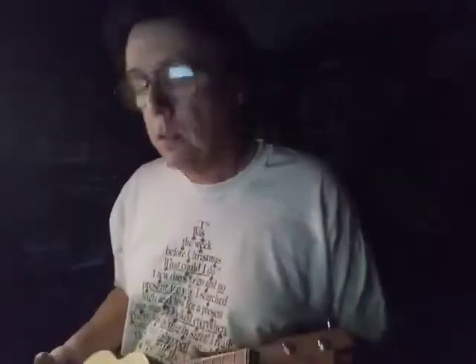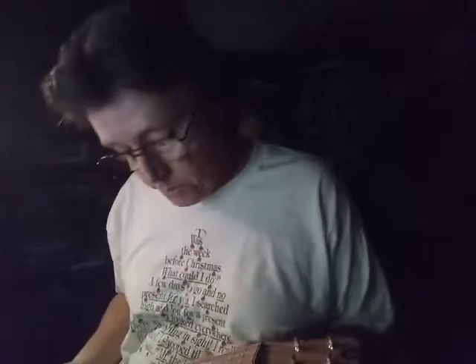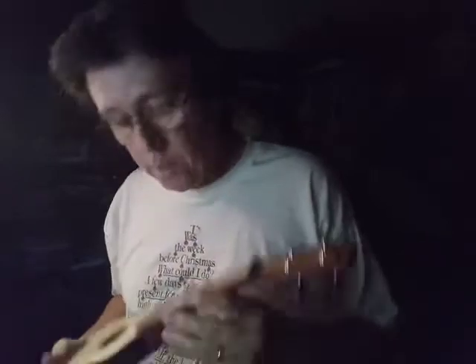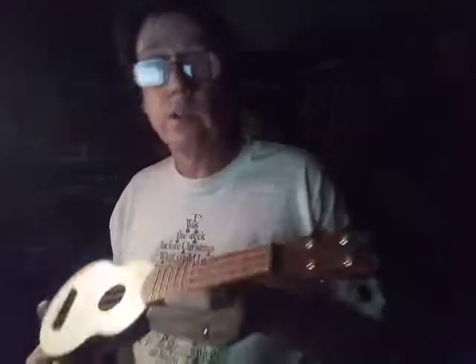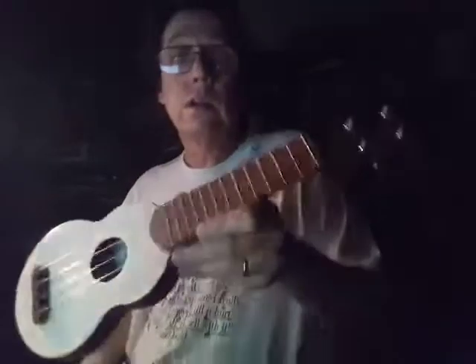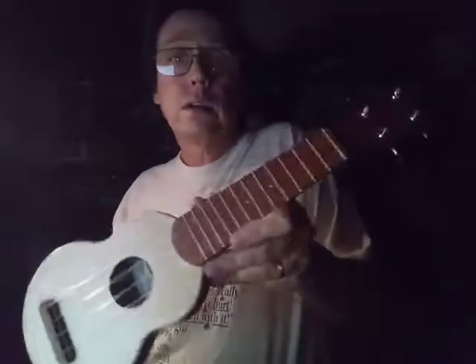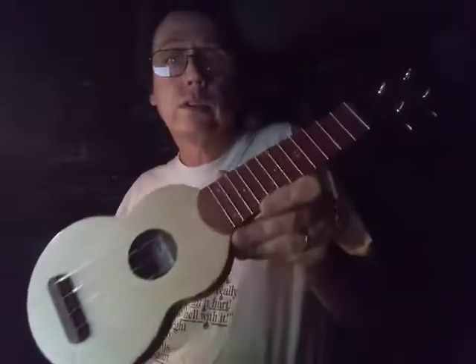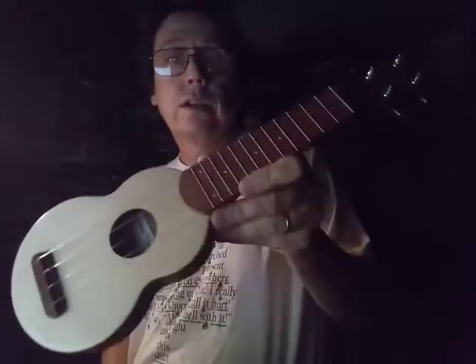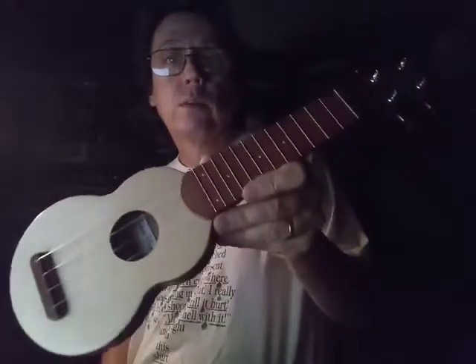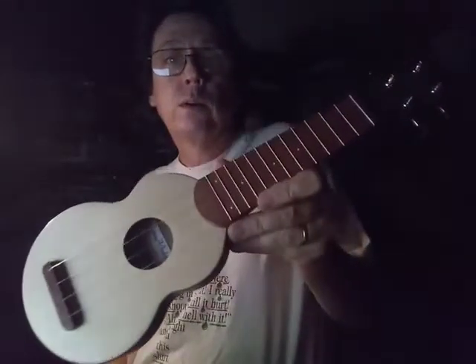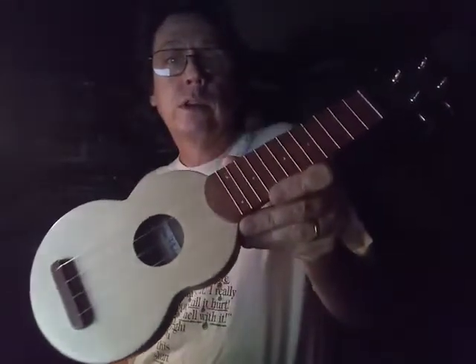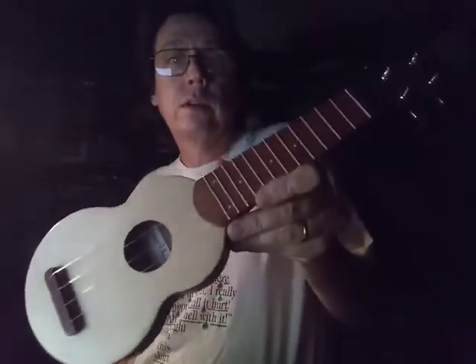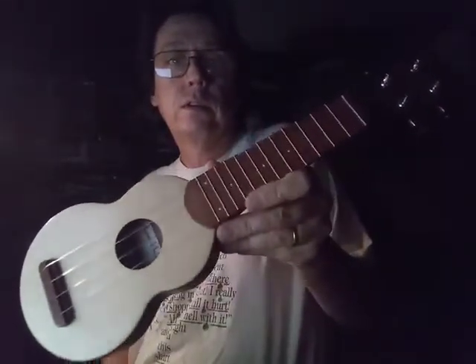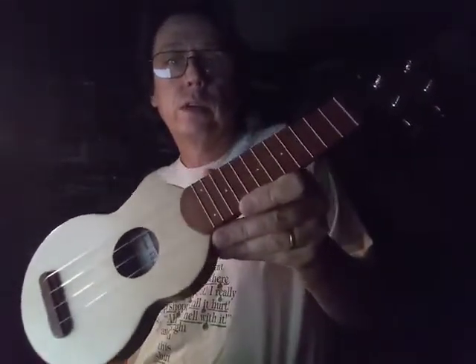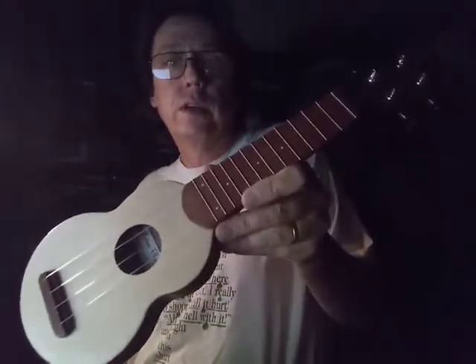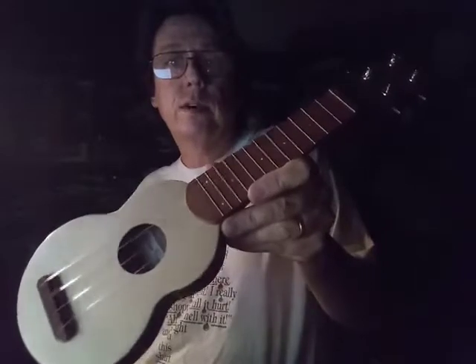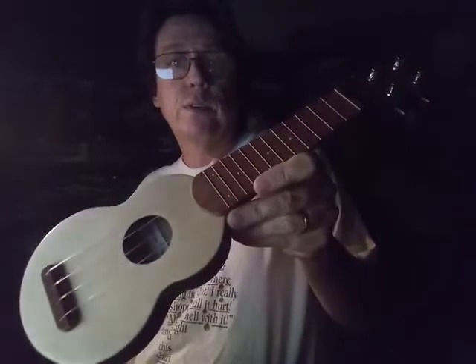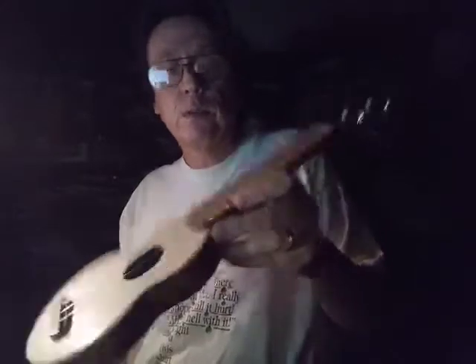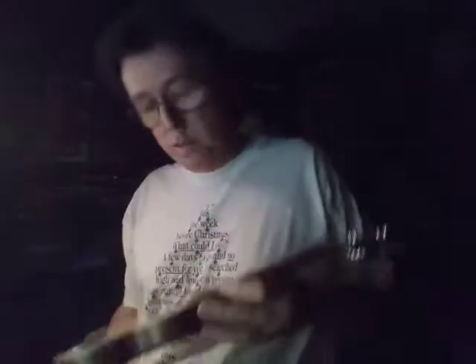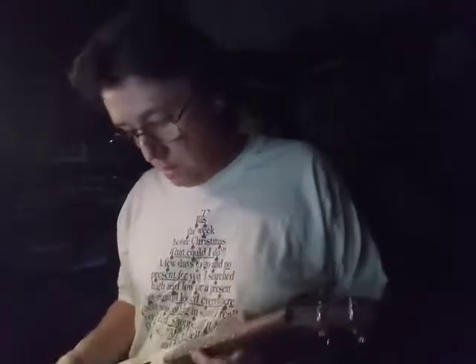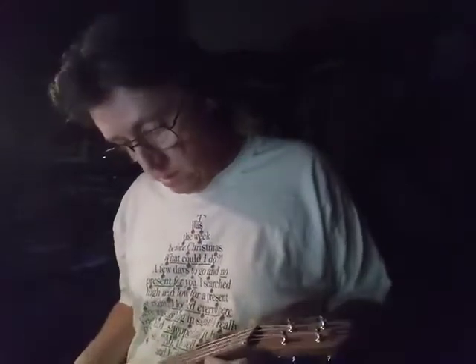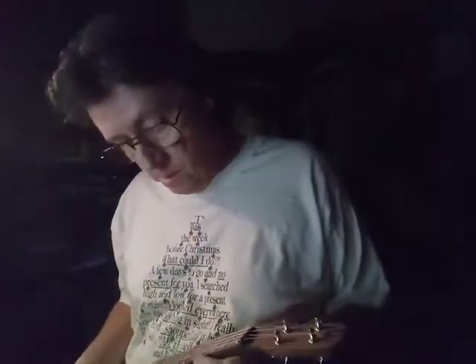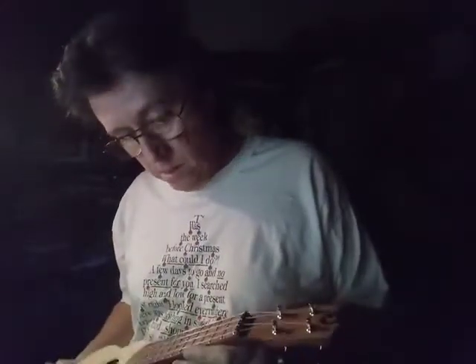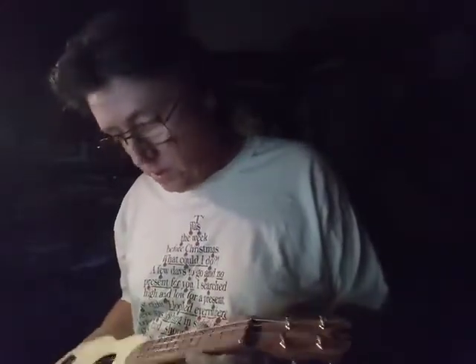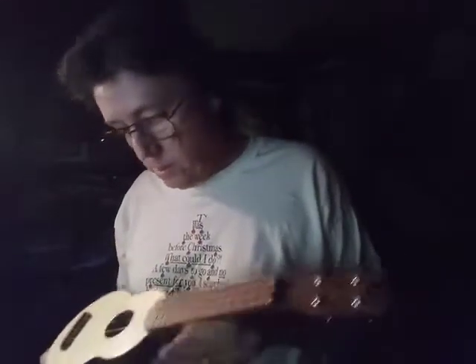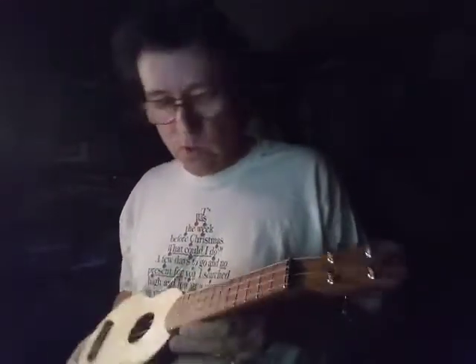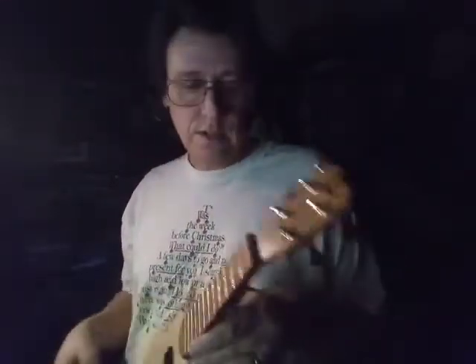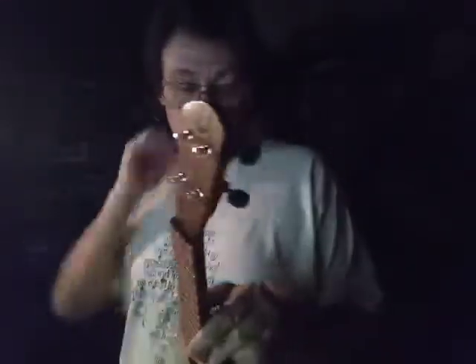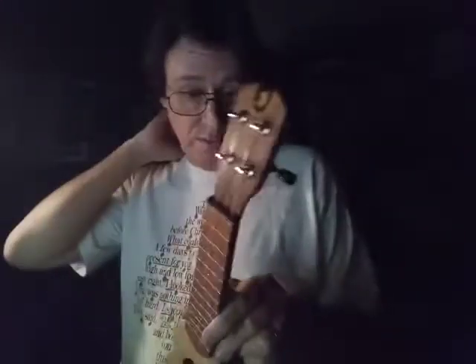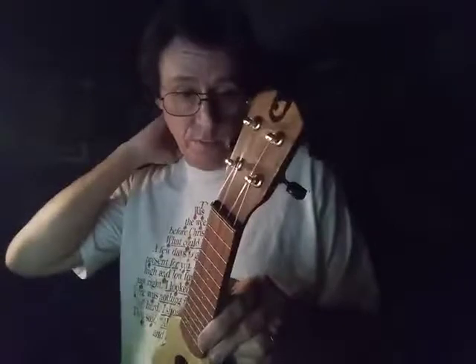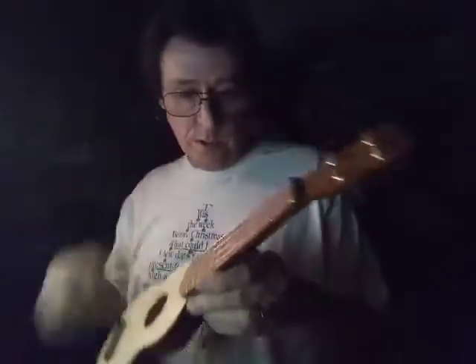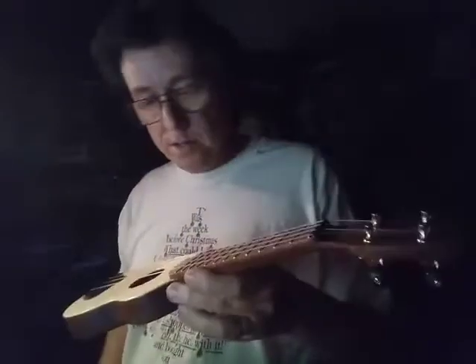I just thought I would give this a try today with an old standard — a quick take of Five Foot Two. I just got this; I won it in a sort of an informal contest.